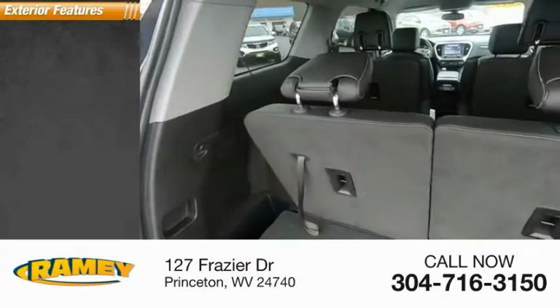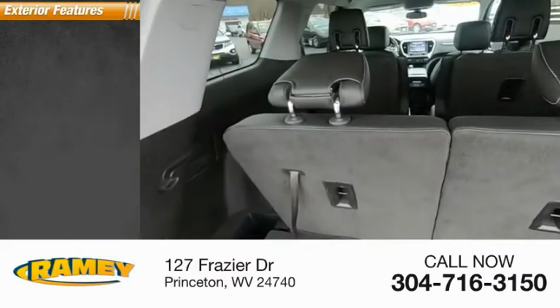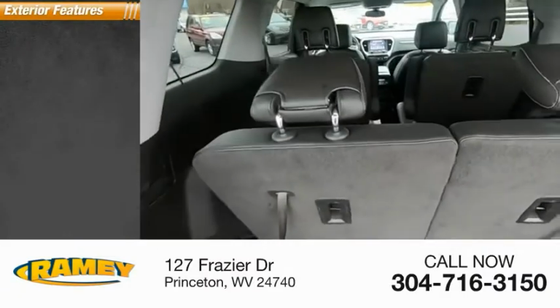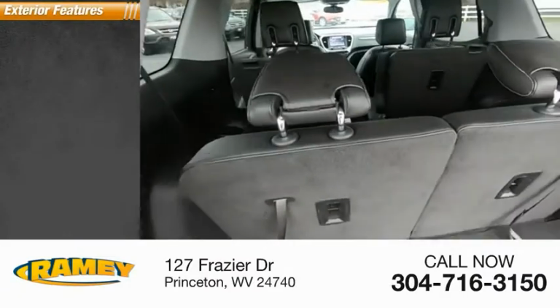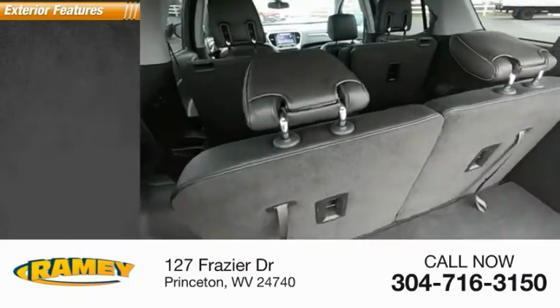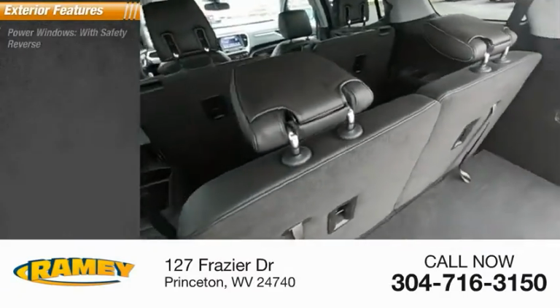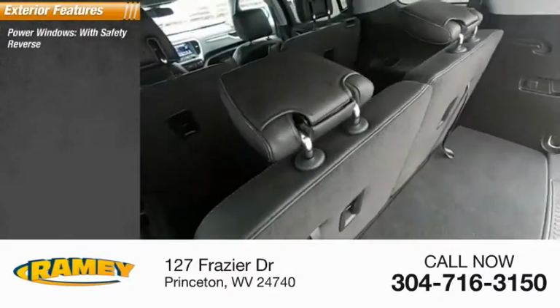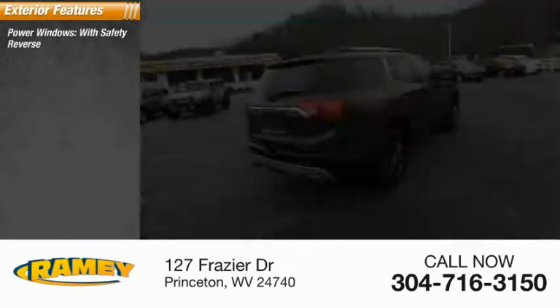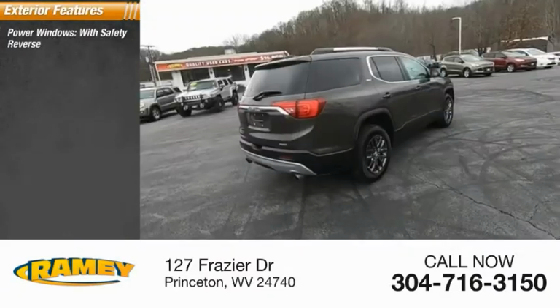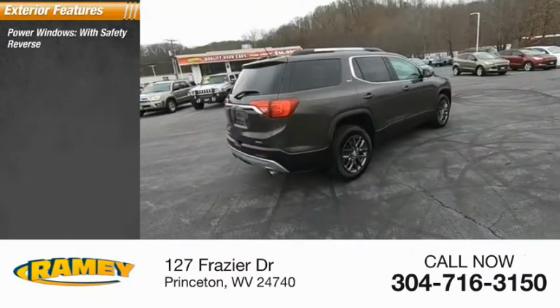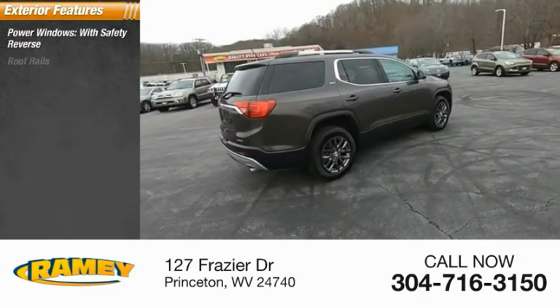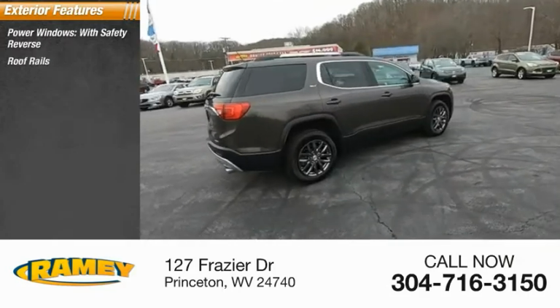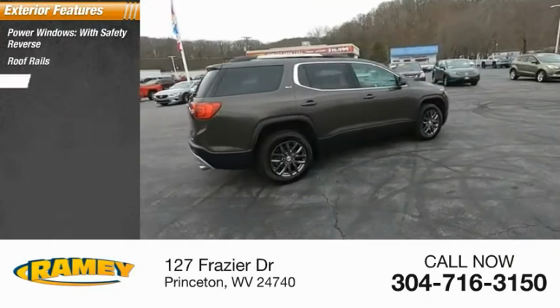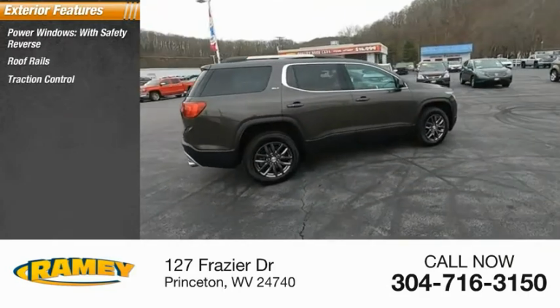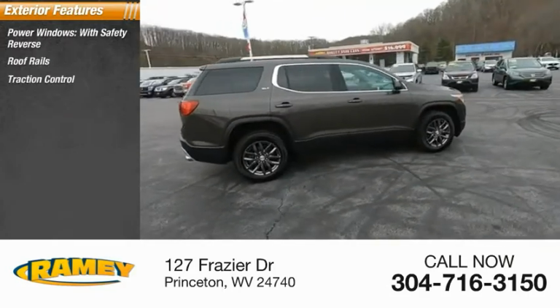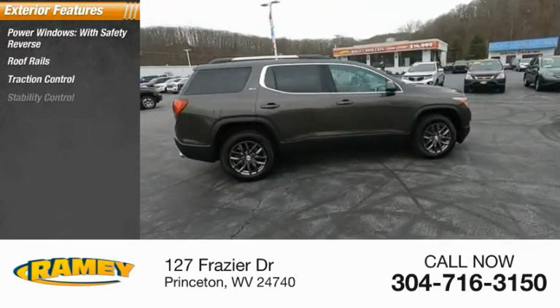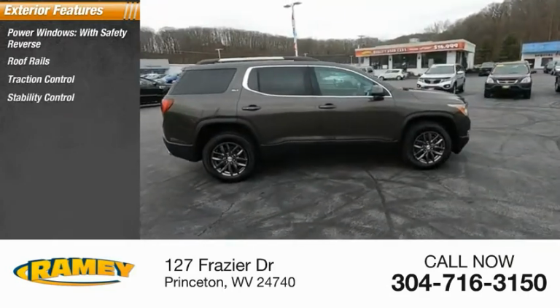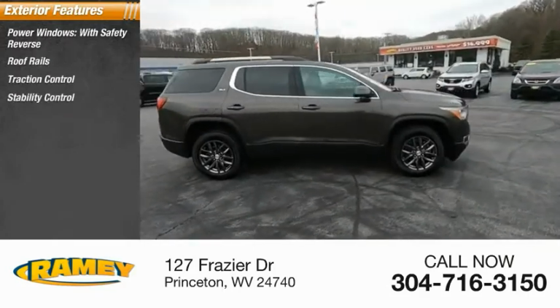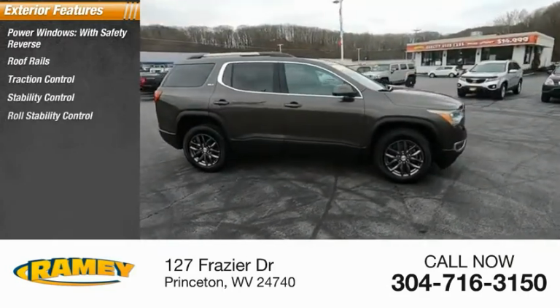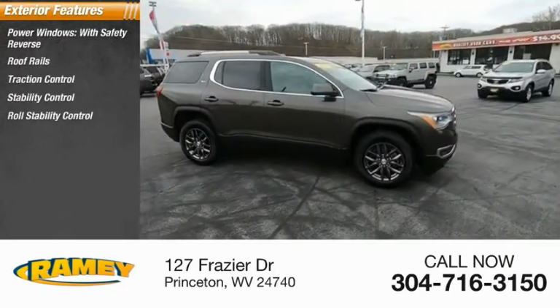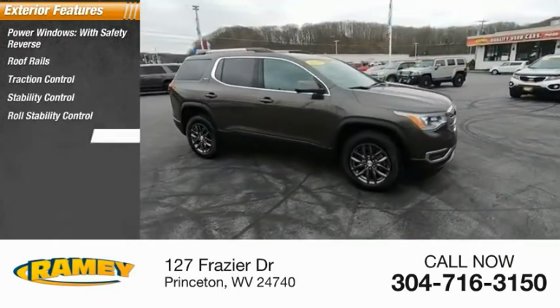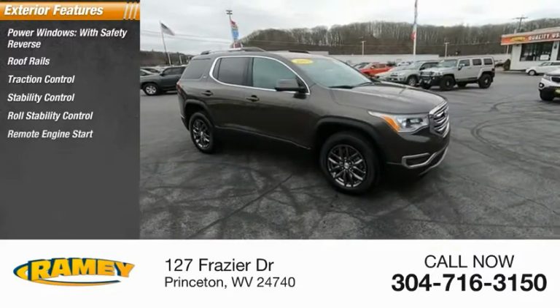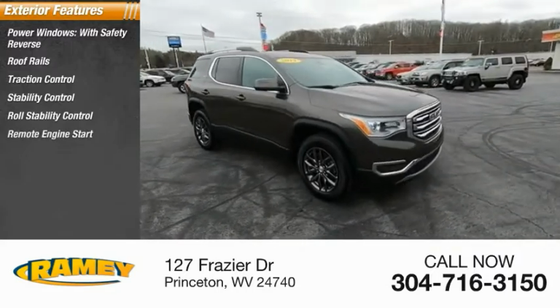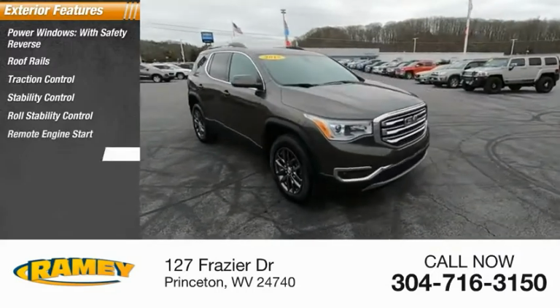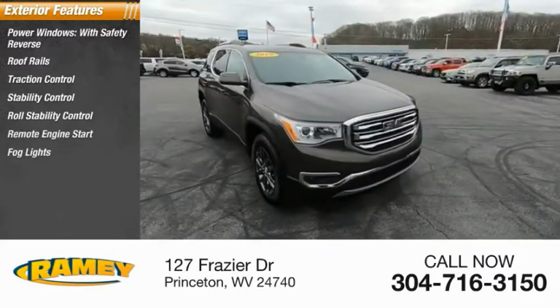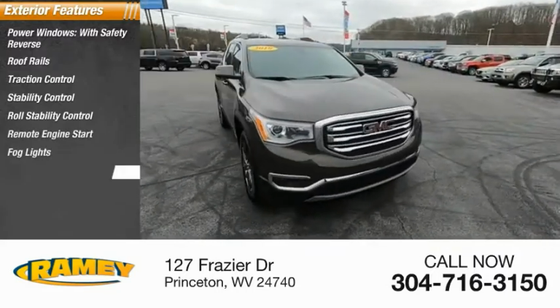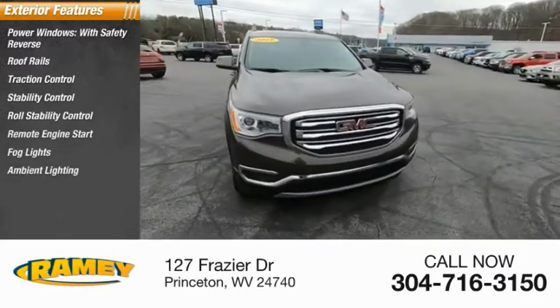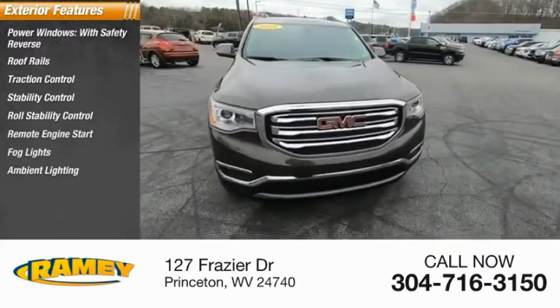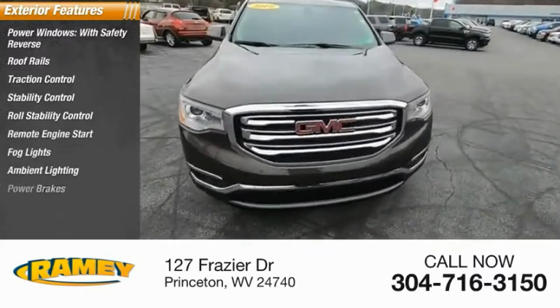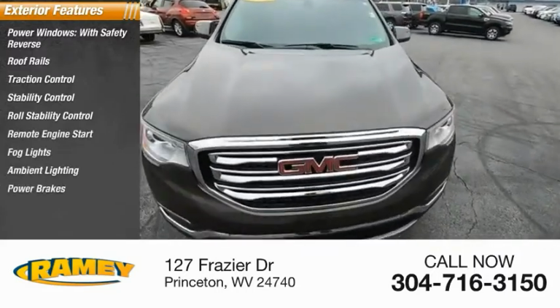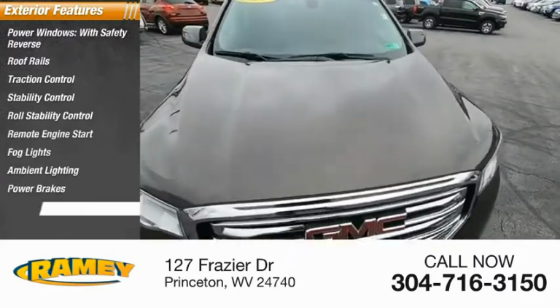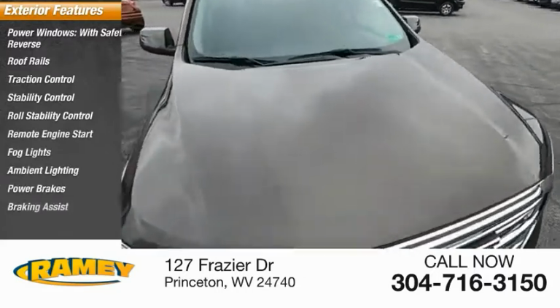Here are some of this vehicle's great options: power windows with safety reverse, roof rails, traction control, stability control, roll stability control, remote engine start, fog lights, ambient lighting, power brakes, and braking assist.